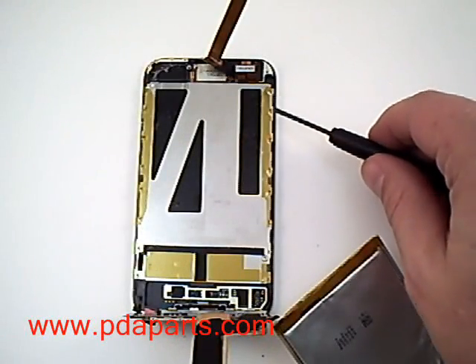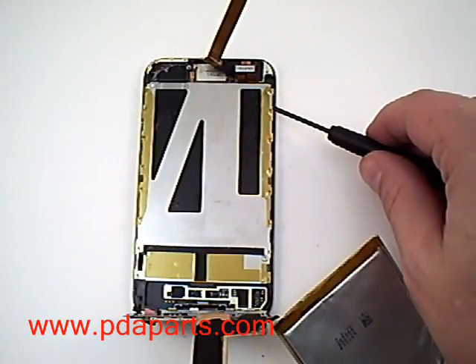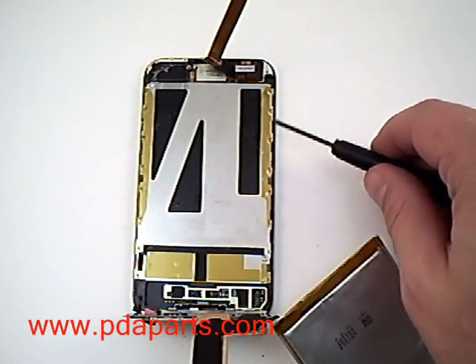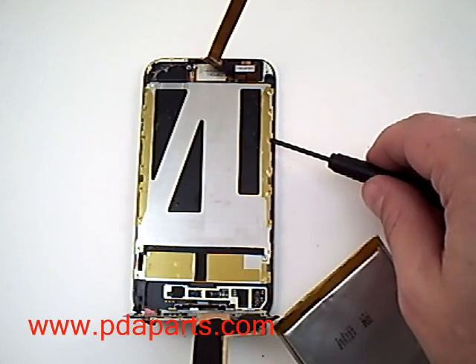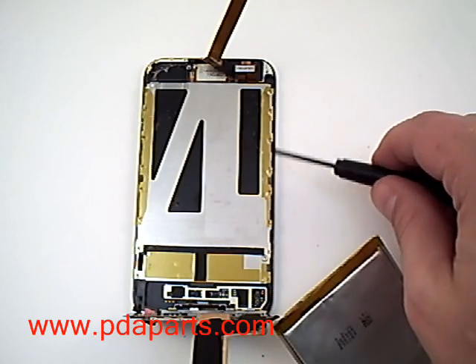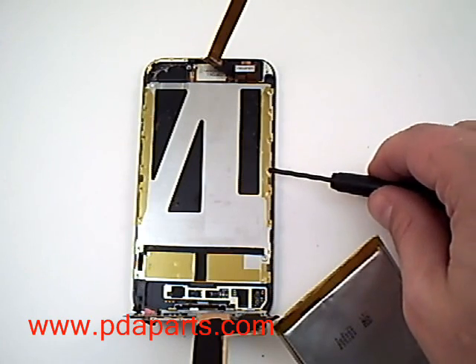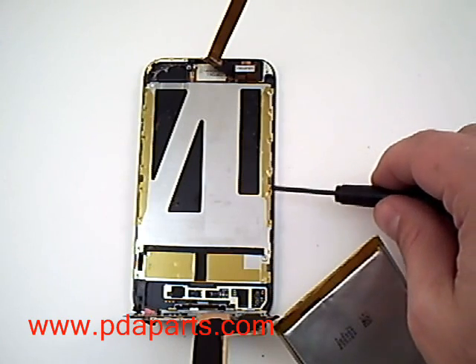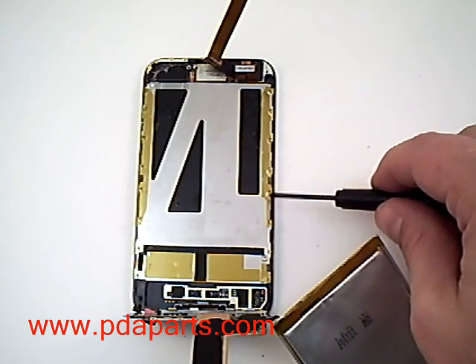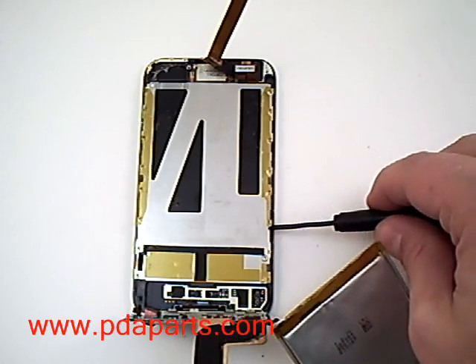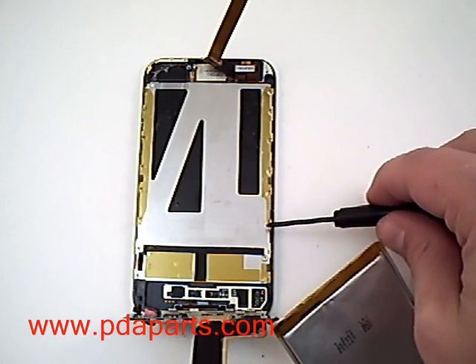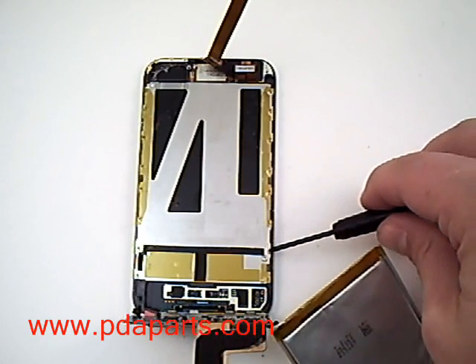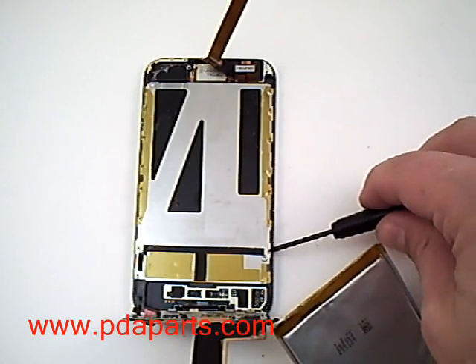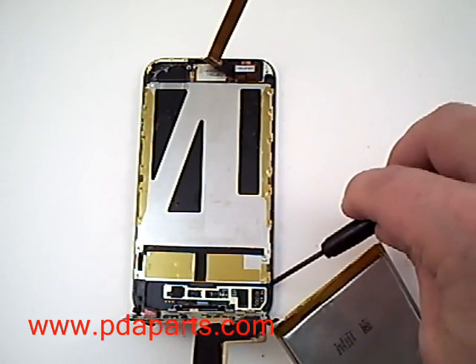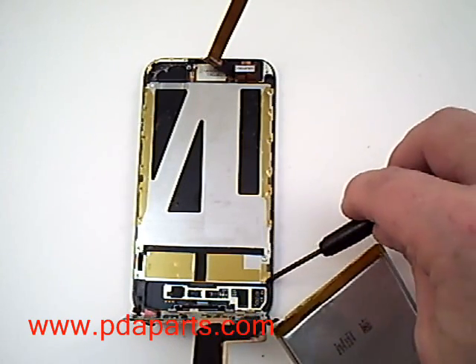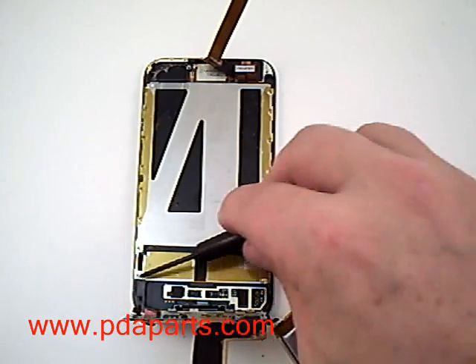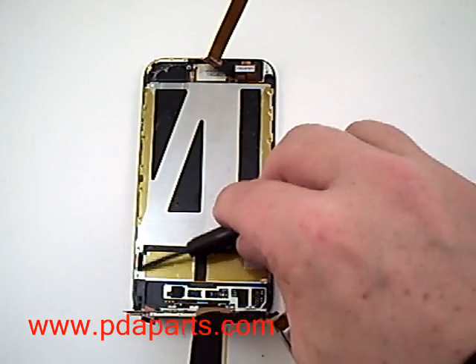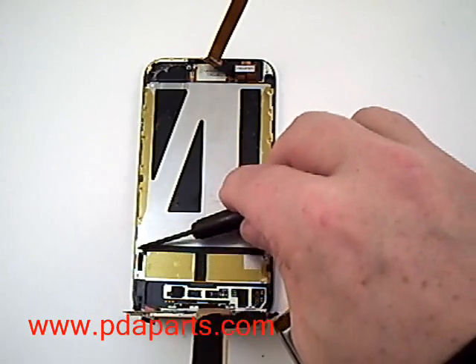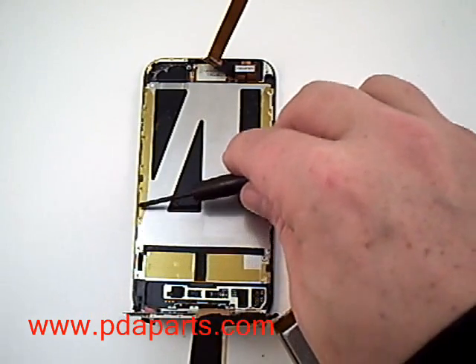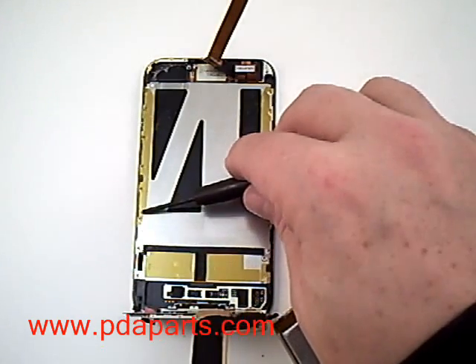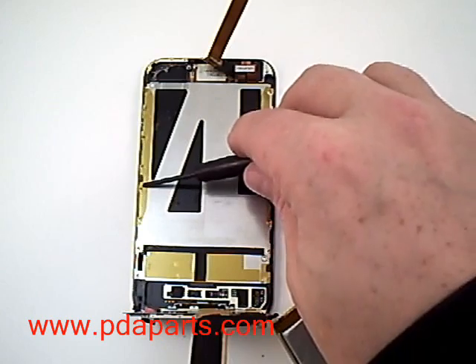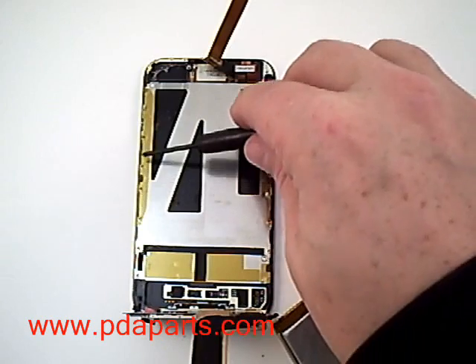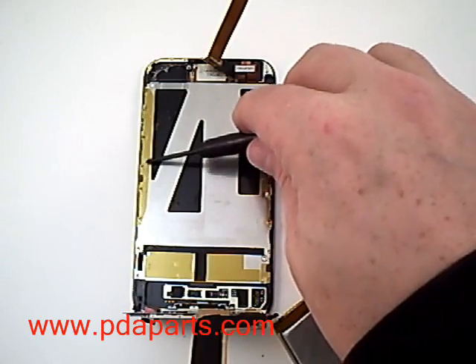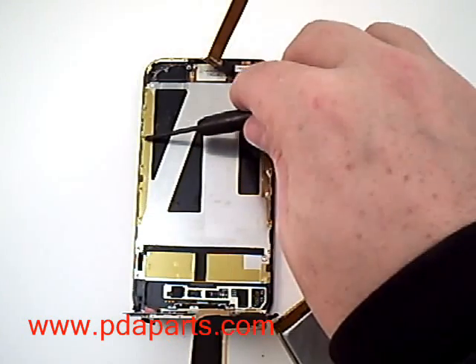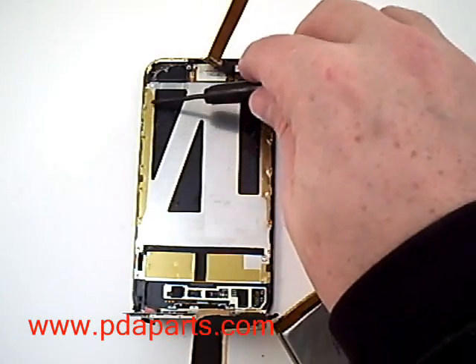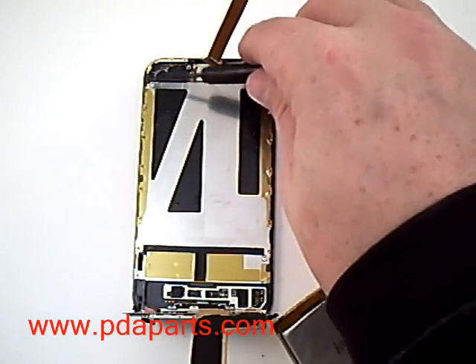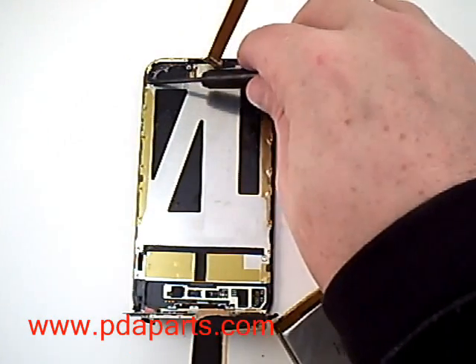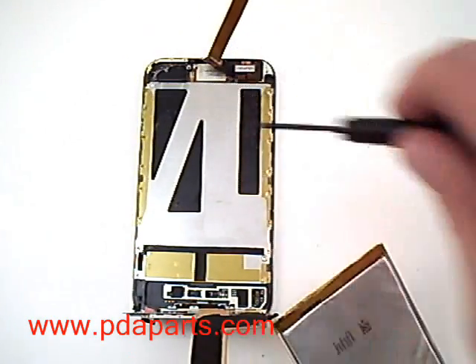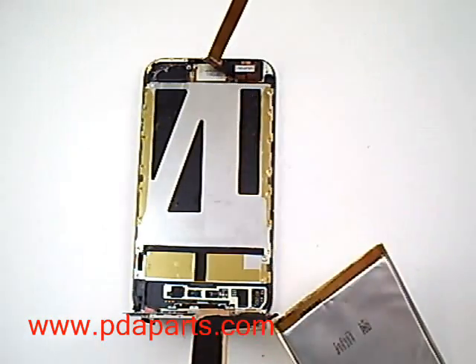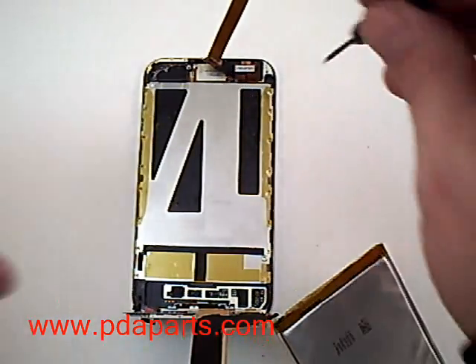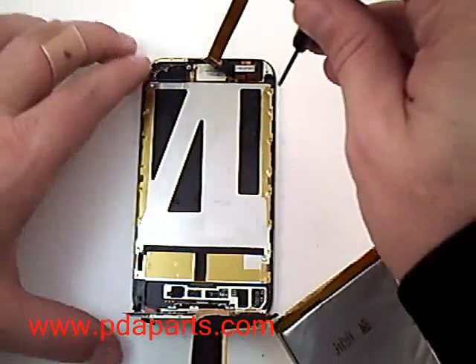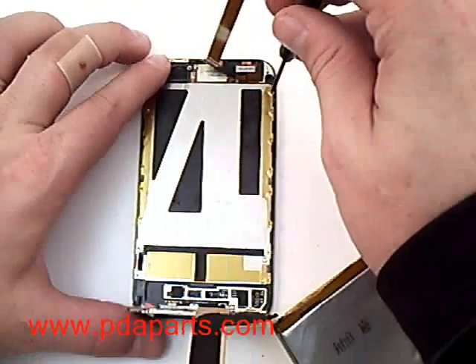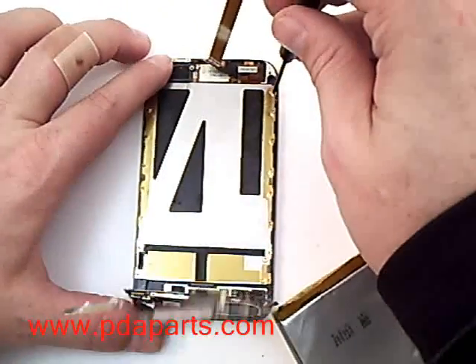Using a Phillips screwdriver, you are going to now remove 16 small Phillips screws. You might want to pause the video and remove those before continuing on.